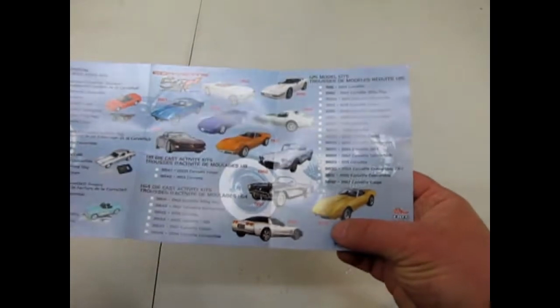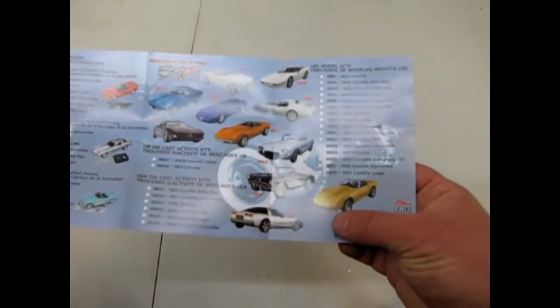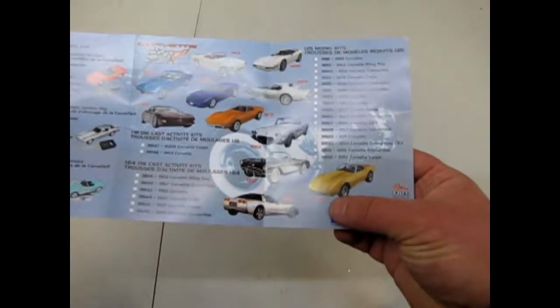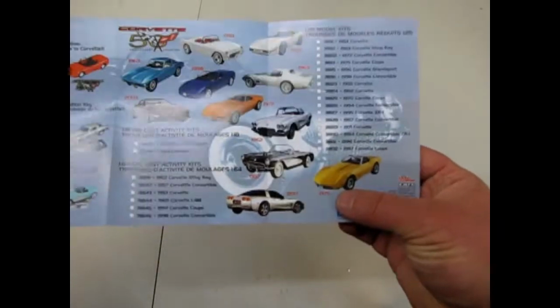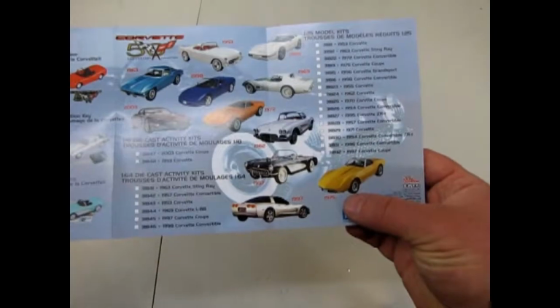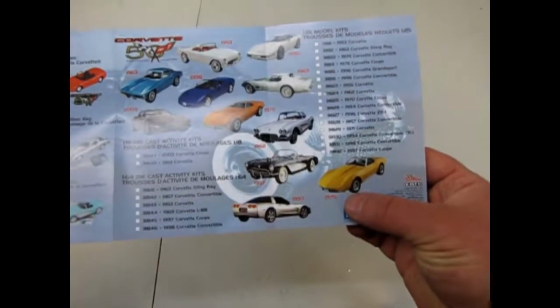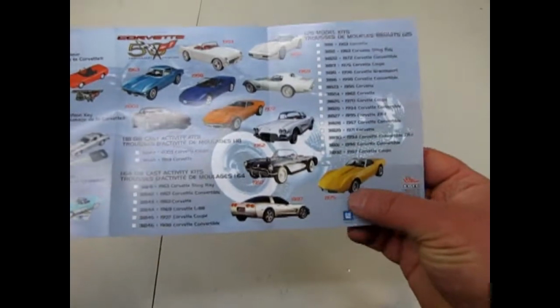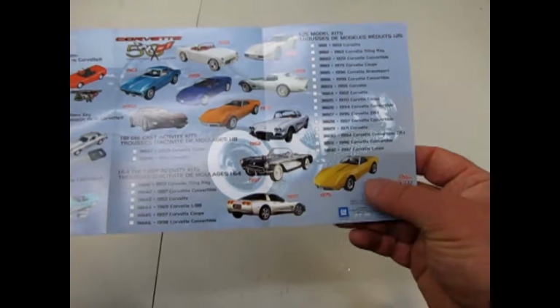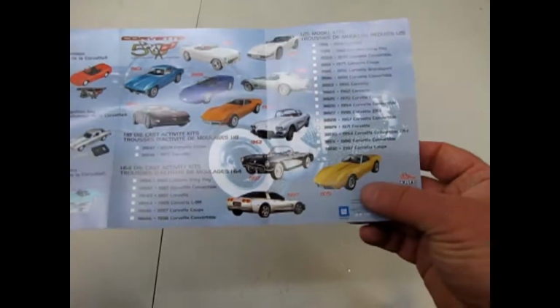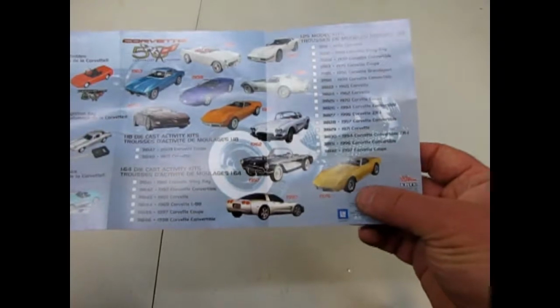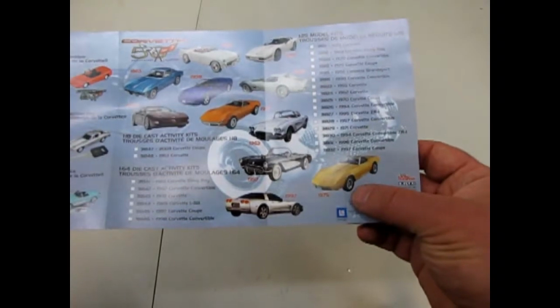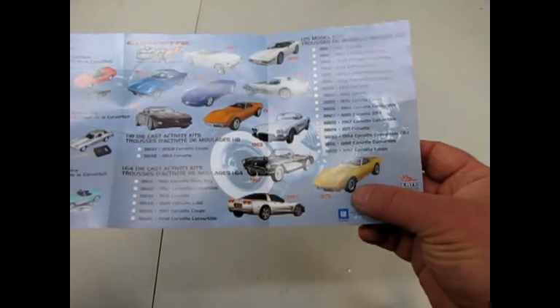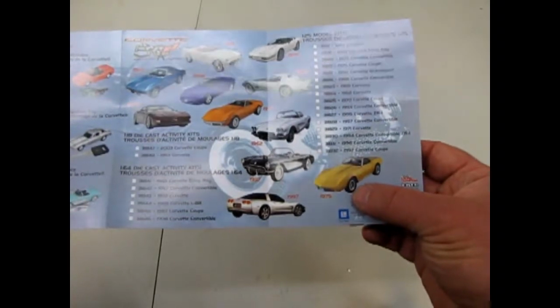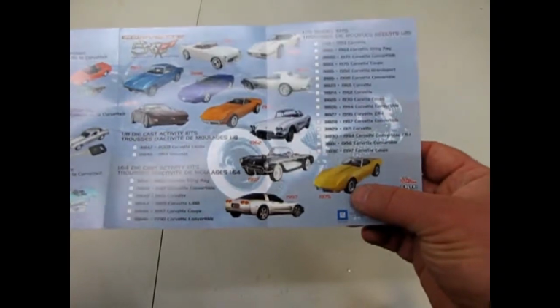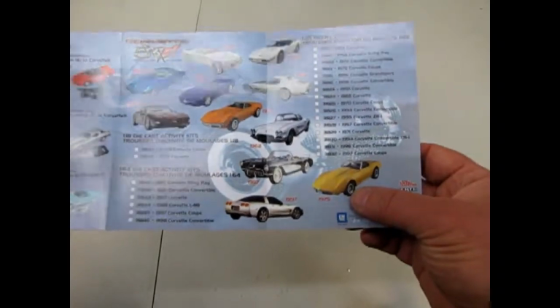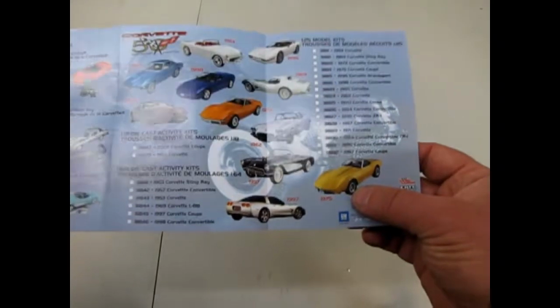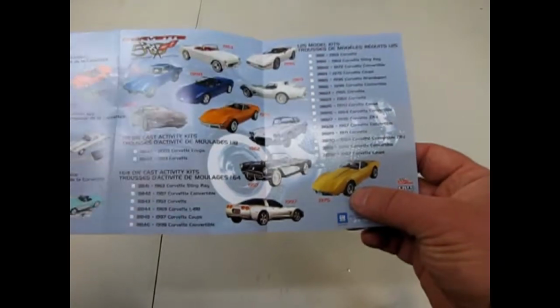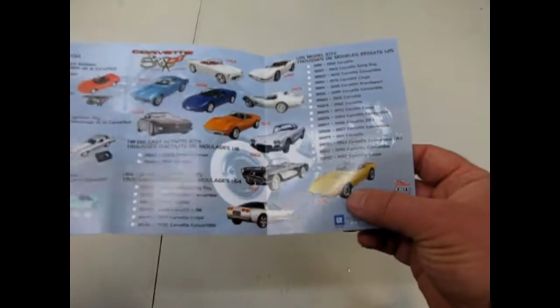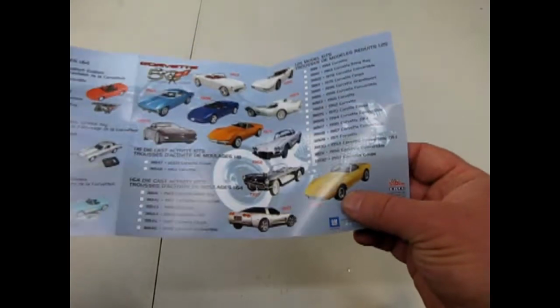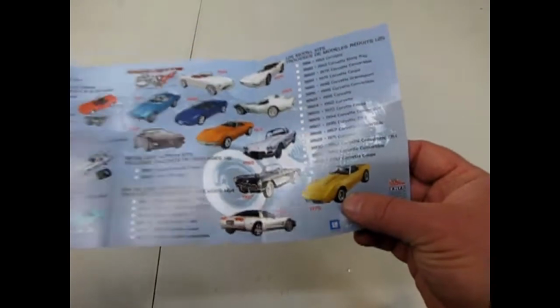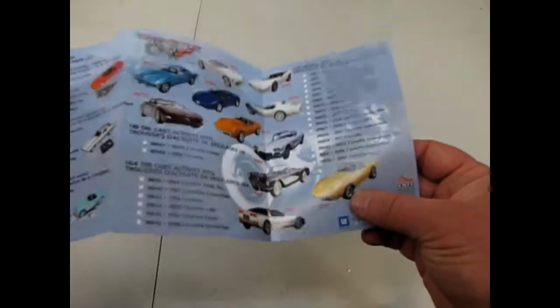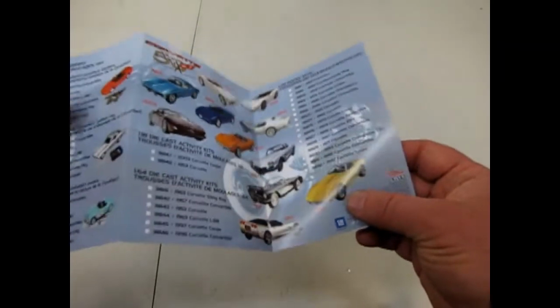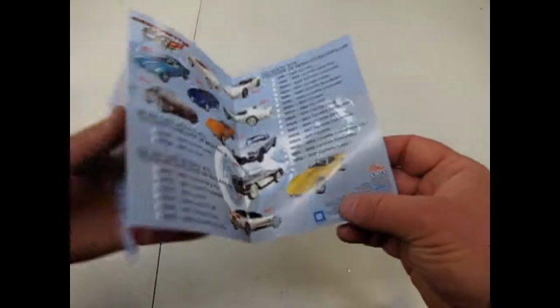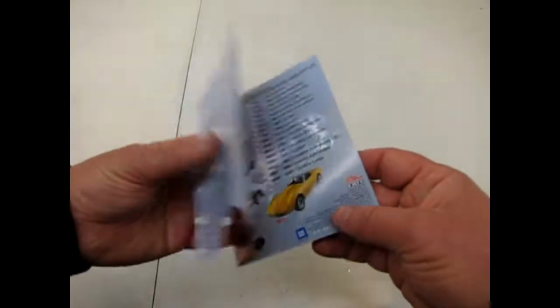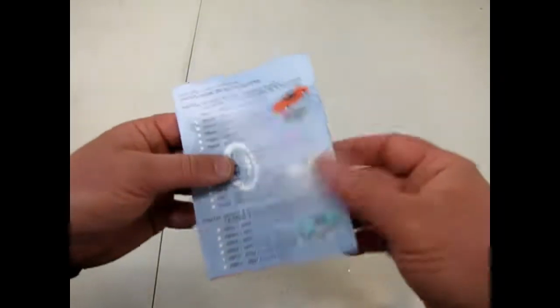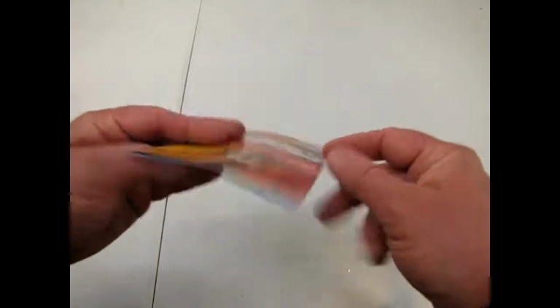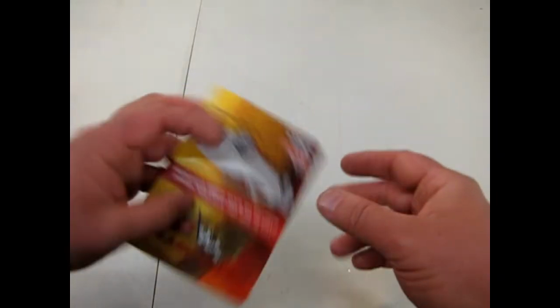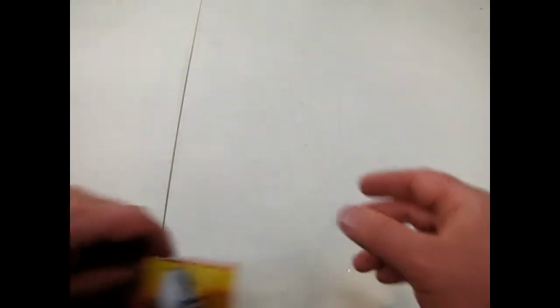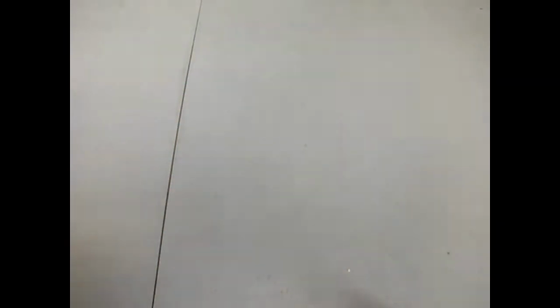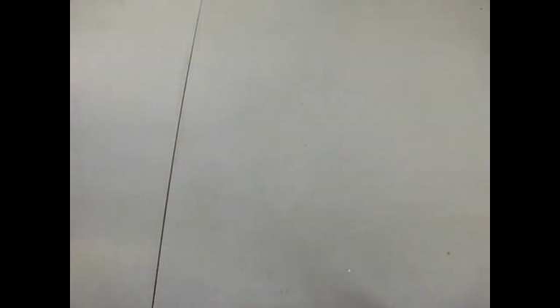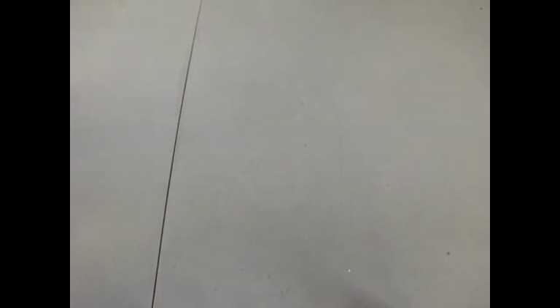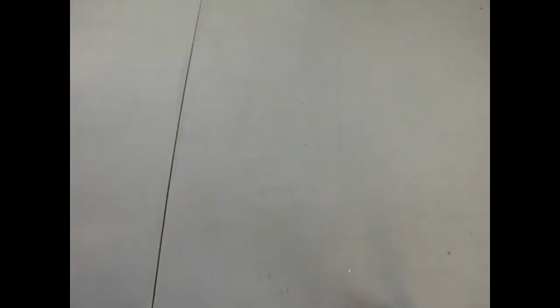I've got most of these, and I found that you can actually alter some of them. Like the '75, you could make that as a '74 or '73, that sort of thing, just by backdating some of the features on them.